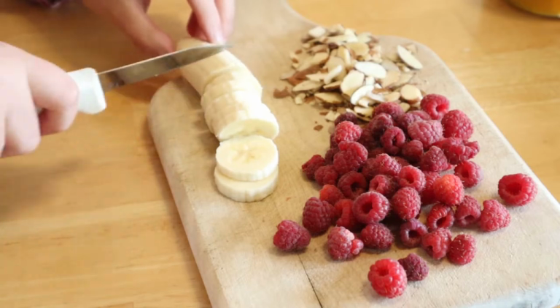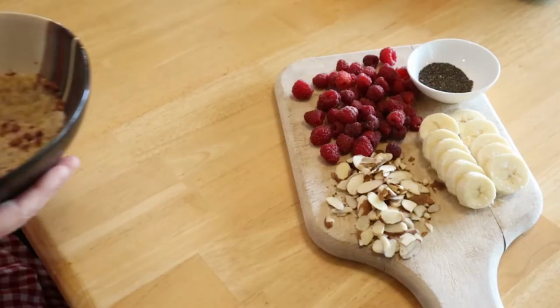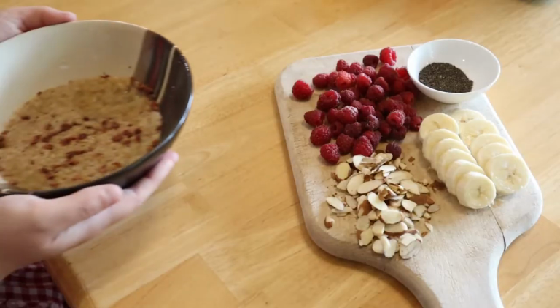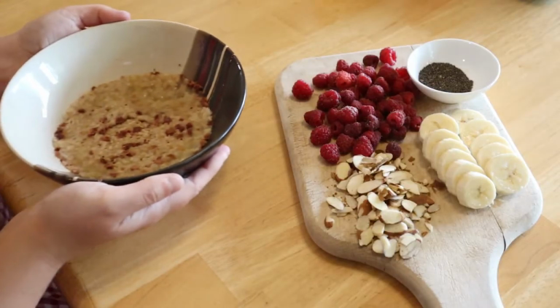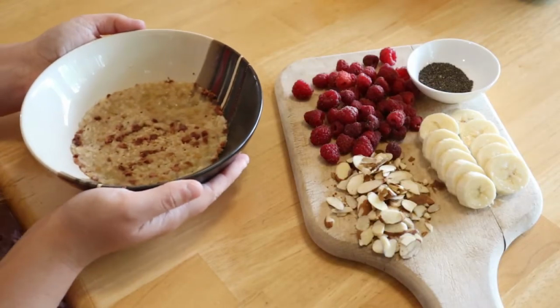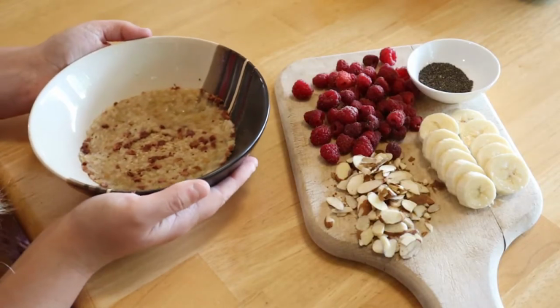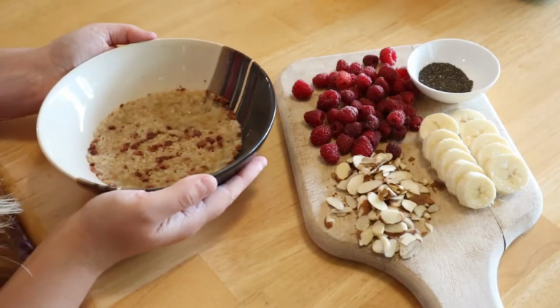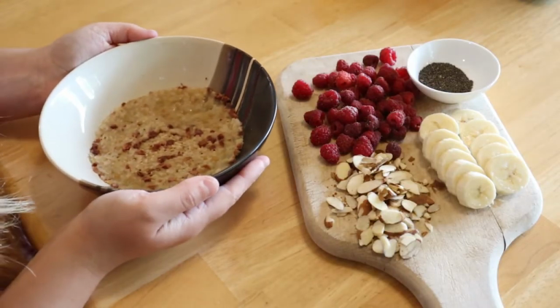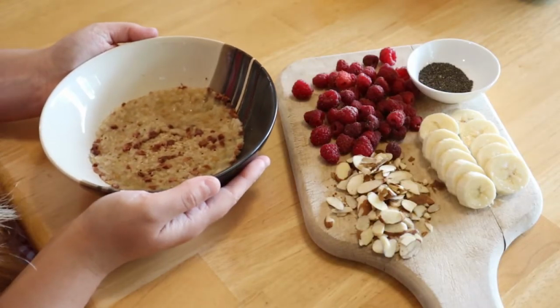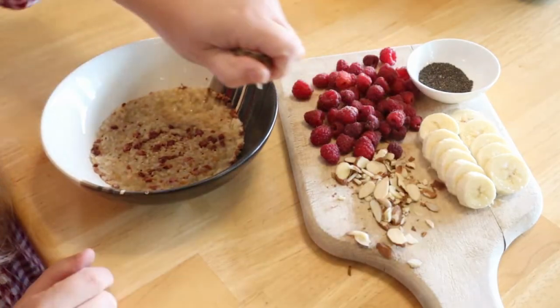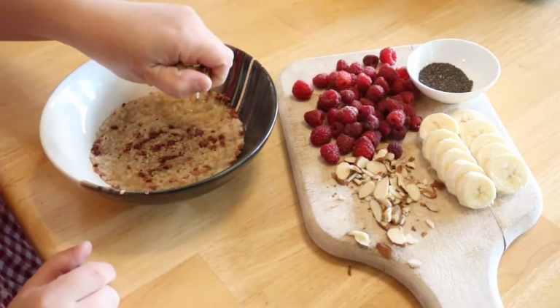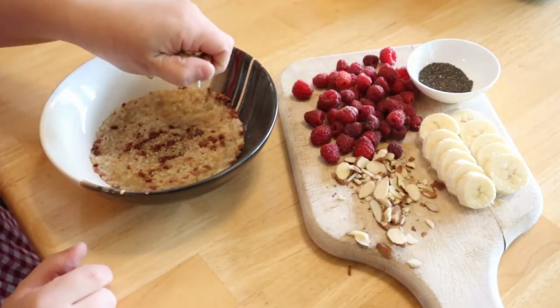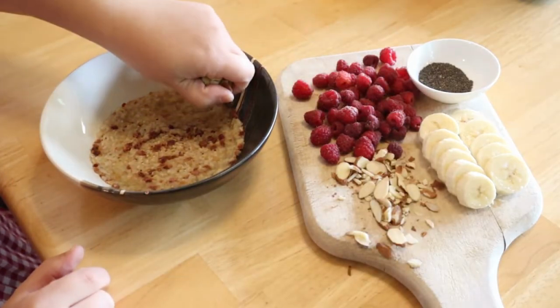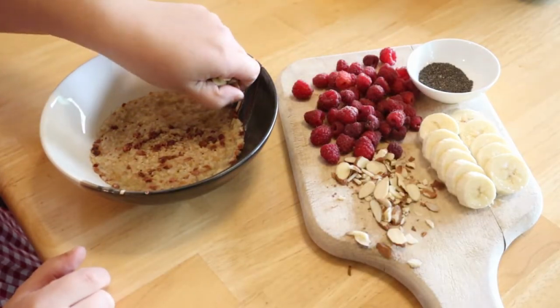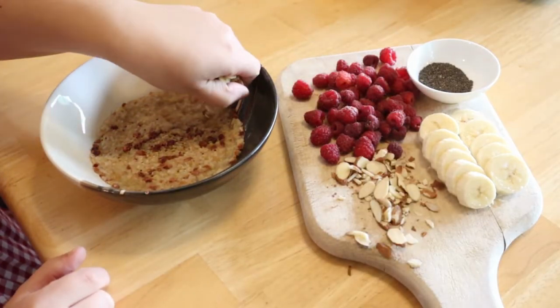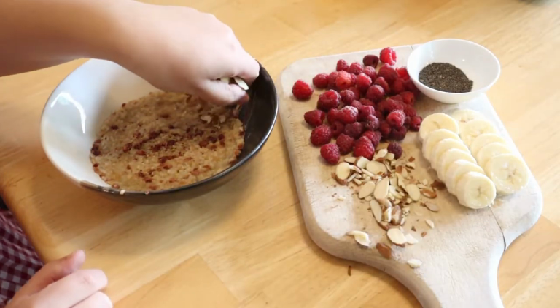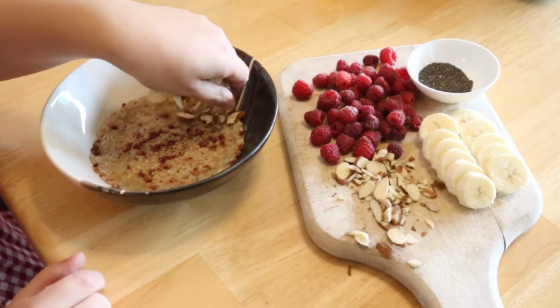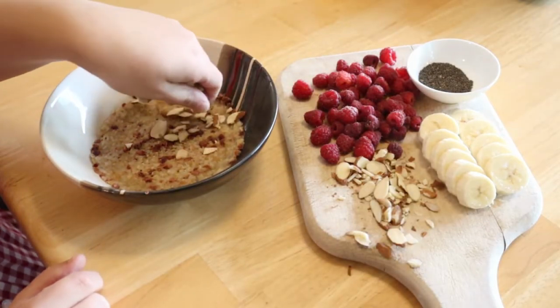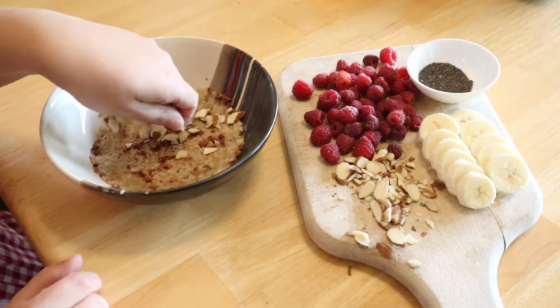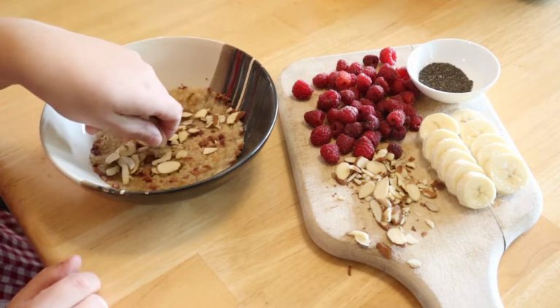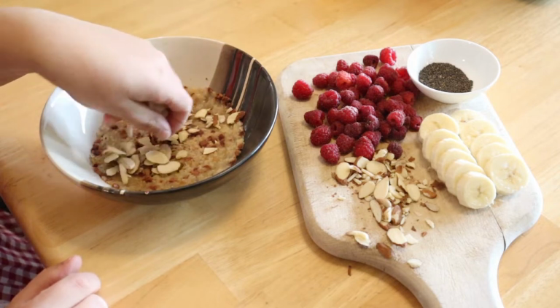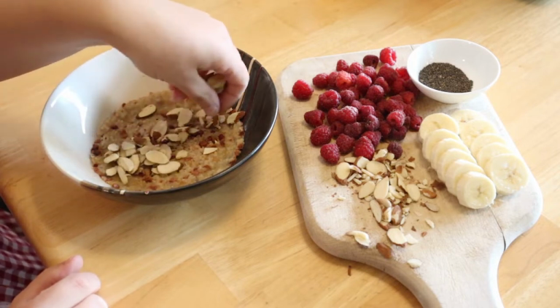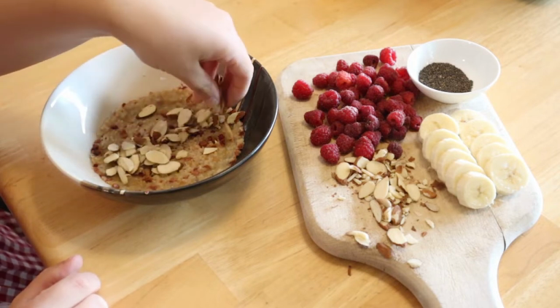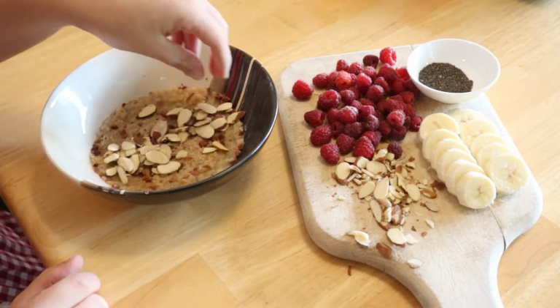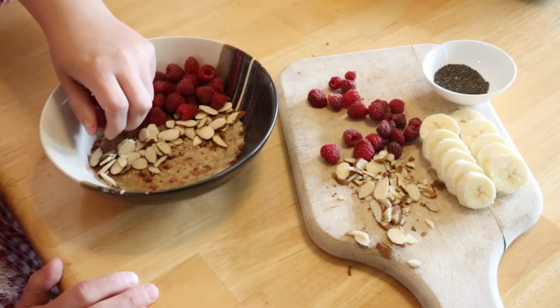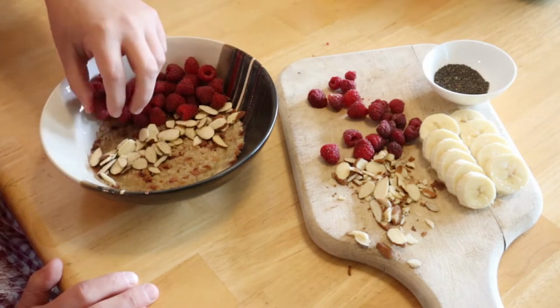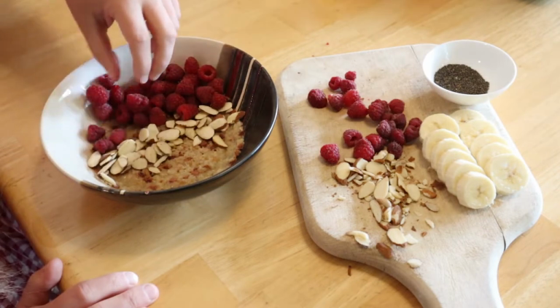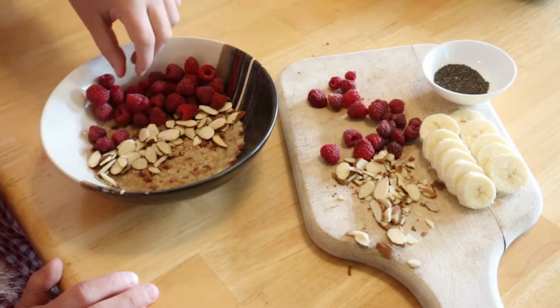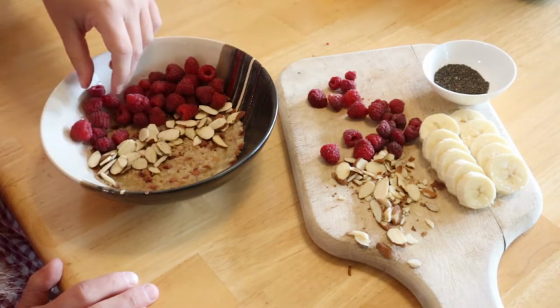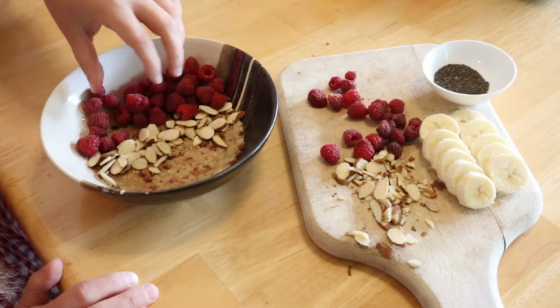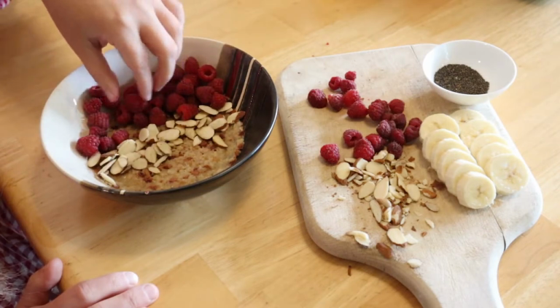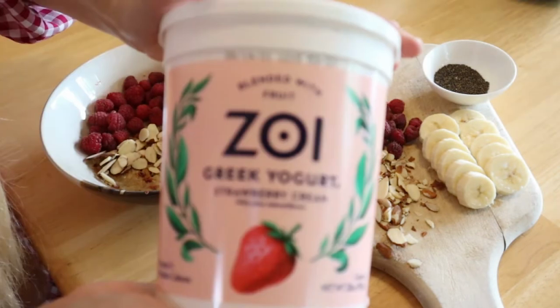Make up your oatmeal packet as per package instructions. Decorate the top with your fruit, nuts, yogurt, seeds, and honey. Simple as that!